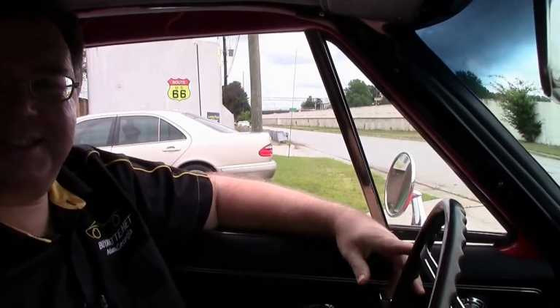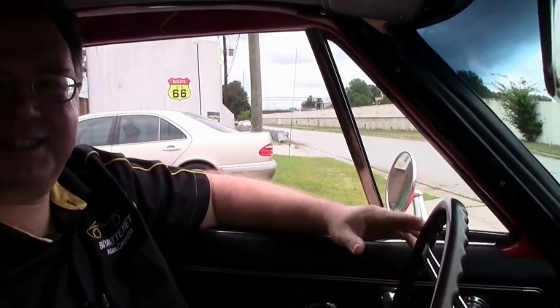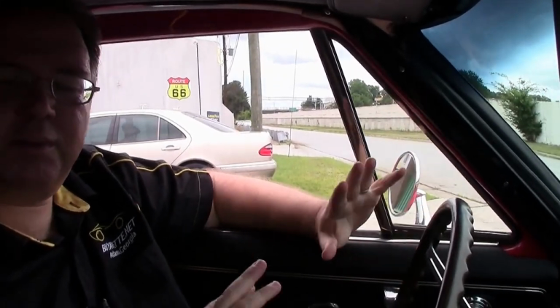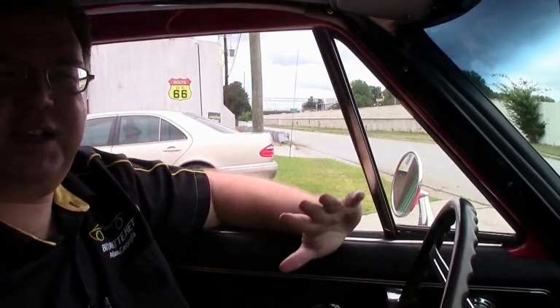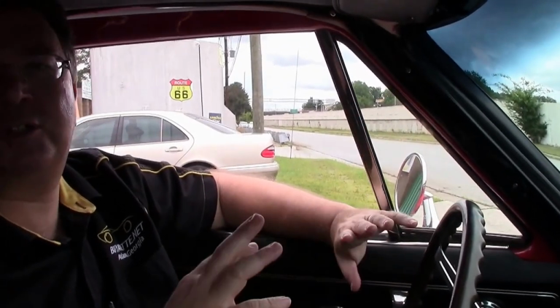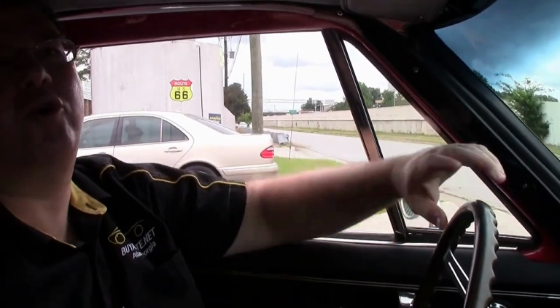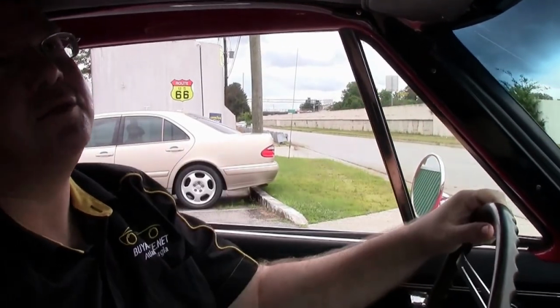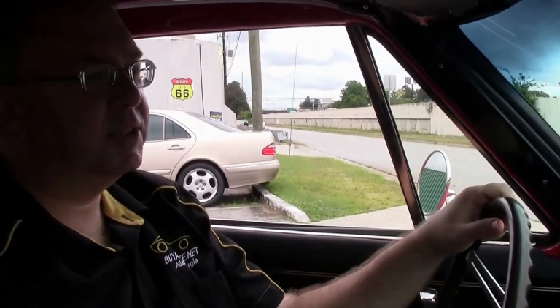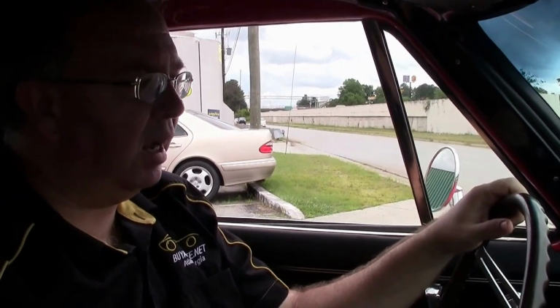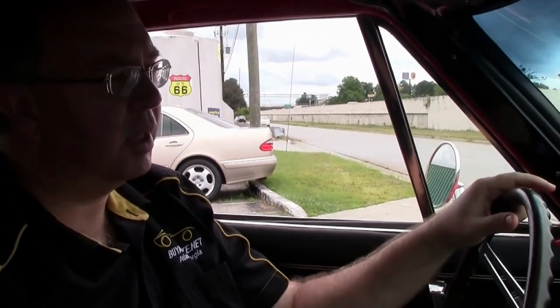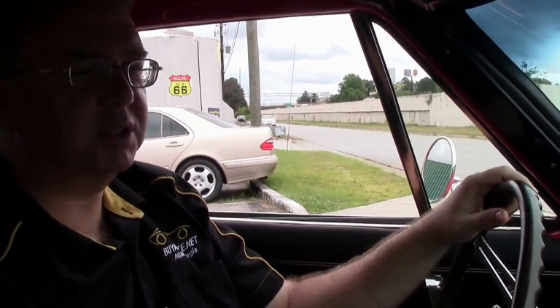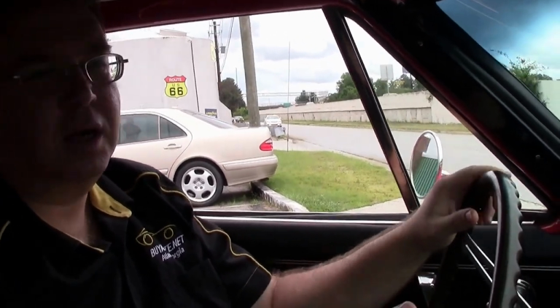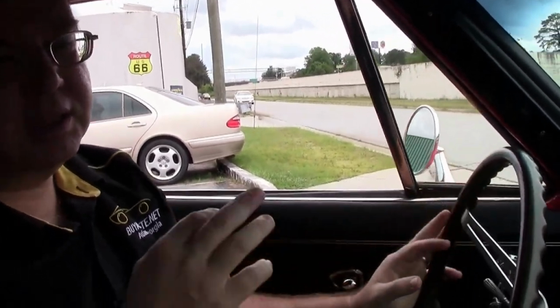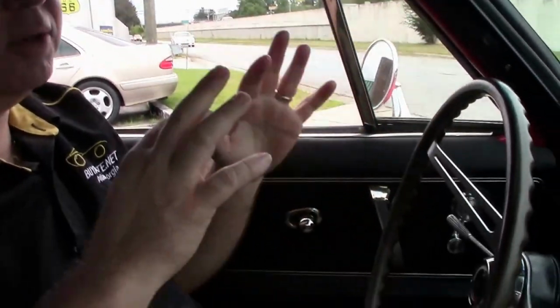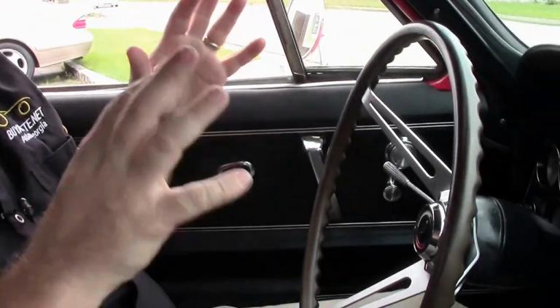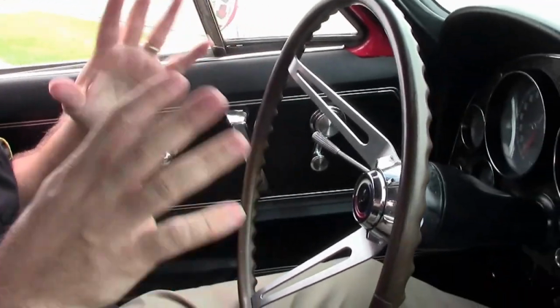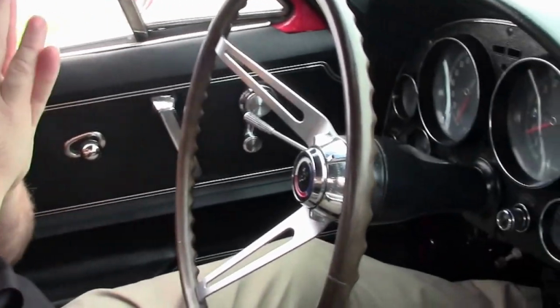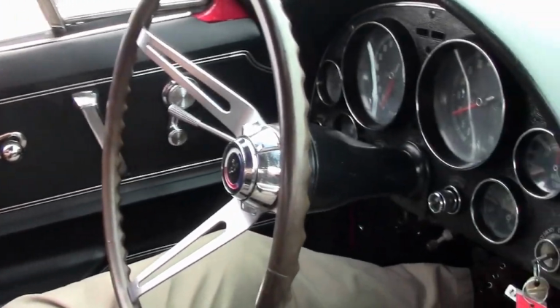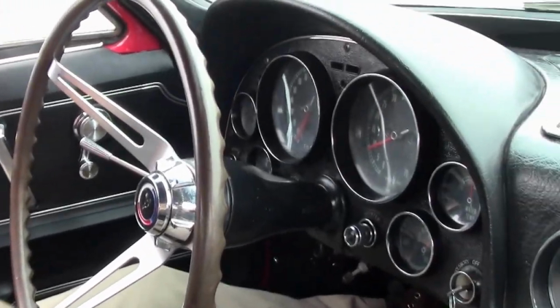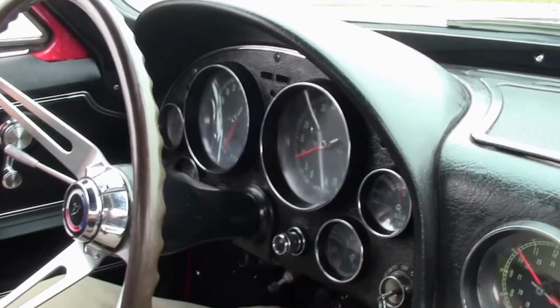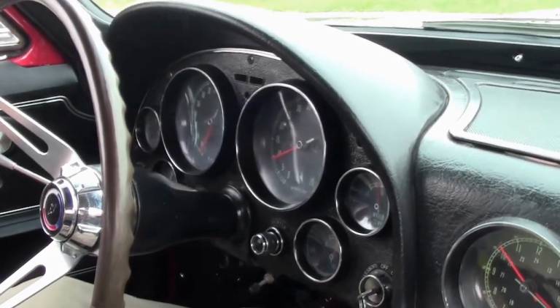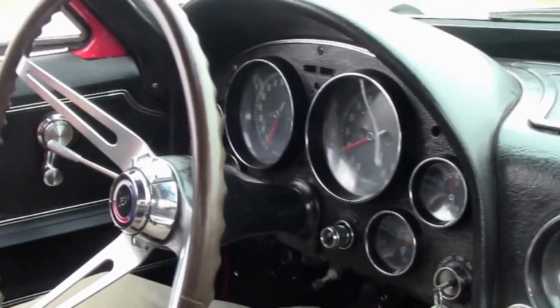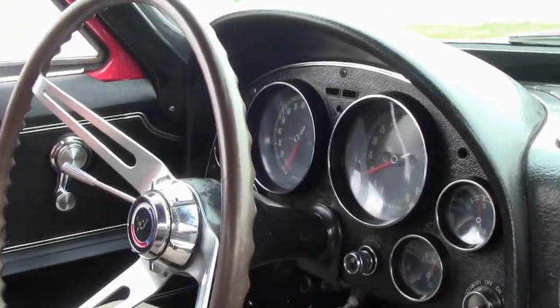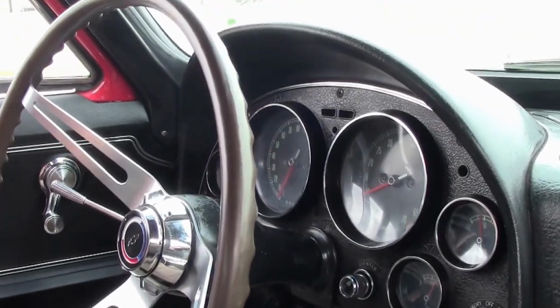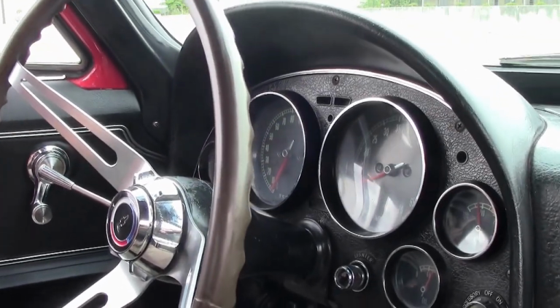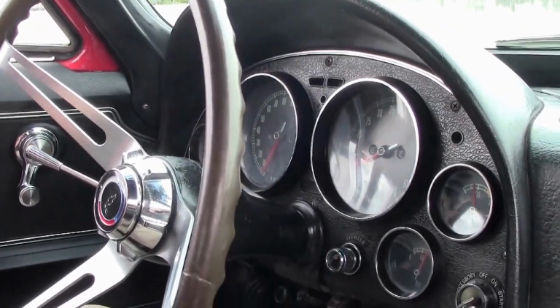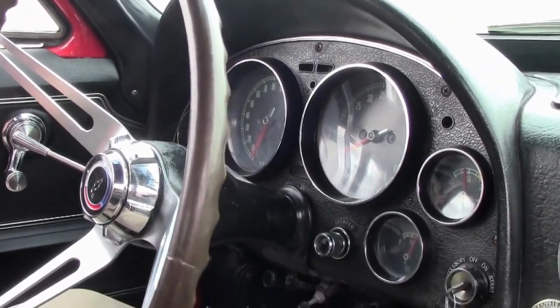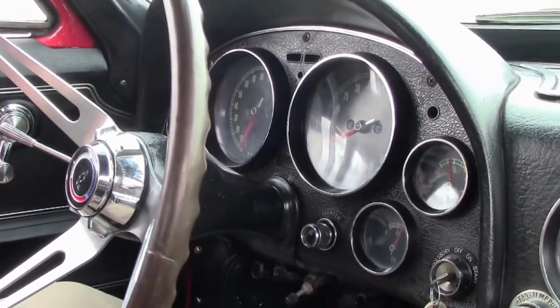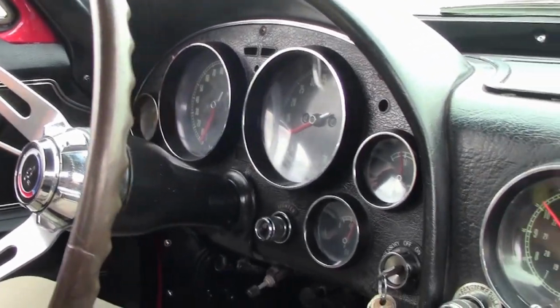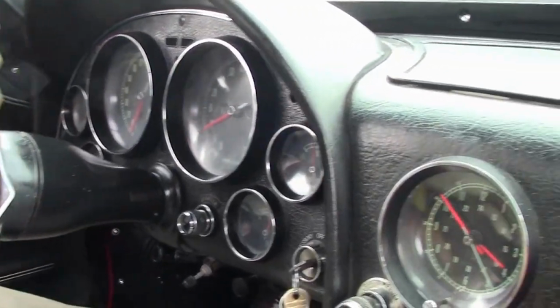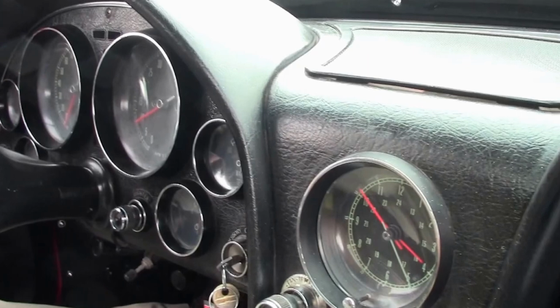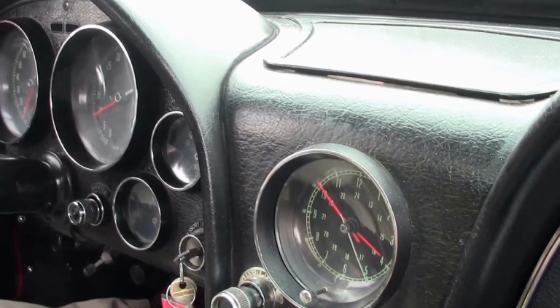1966 is one of my favorite years for Corvette — just an absolutely gorgeous car. This is an original red car but the engine in it is non-original; it is a beautiful big block married to a four-speed, so a great marriage there.